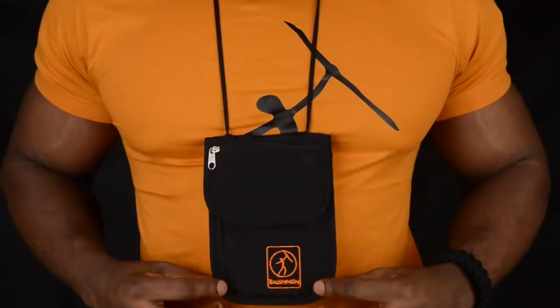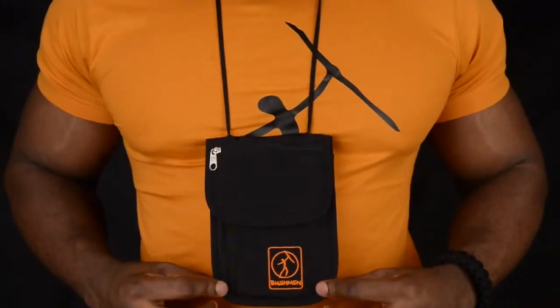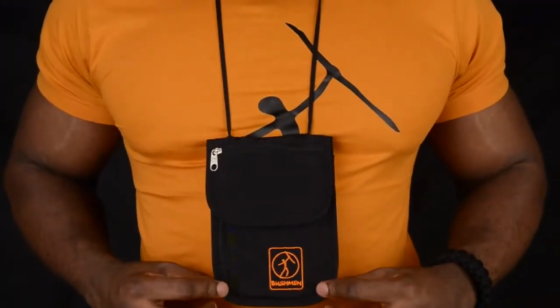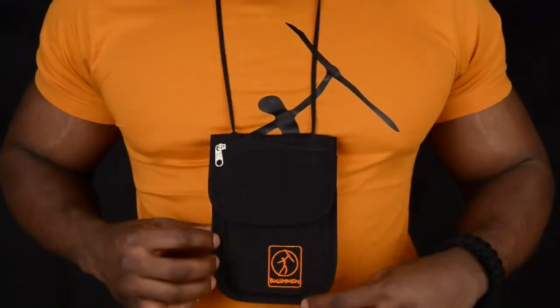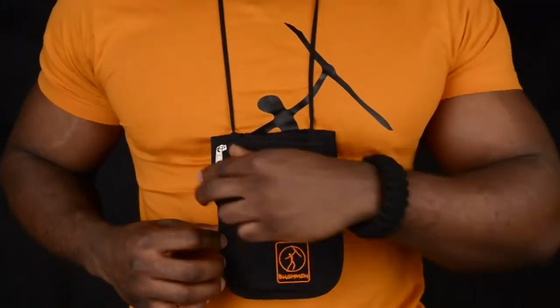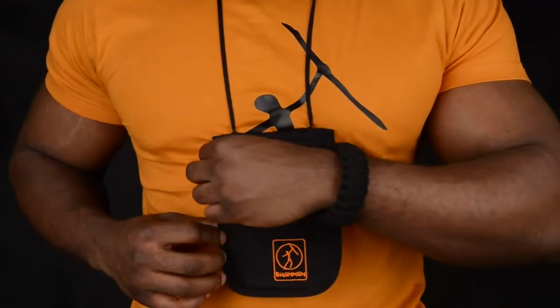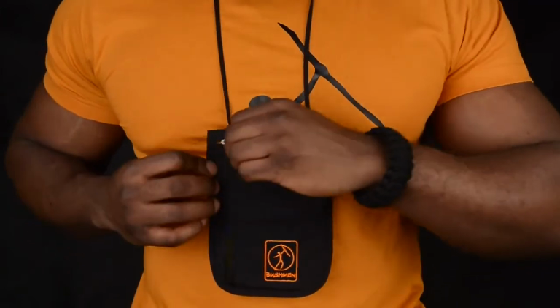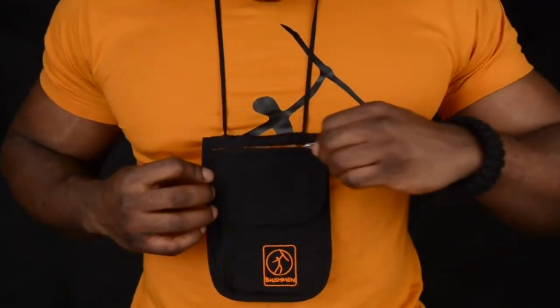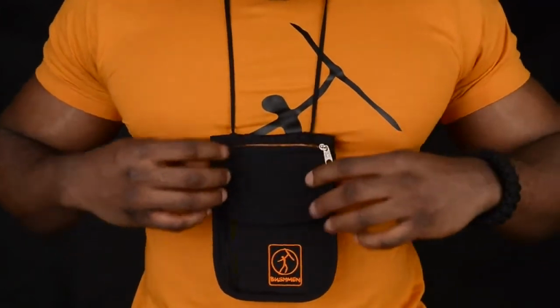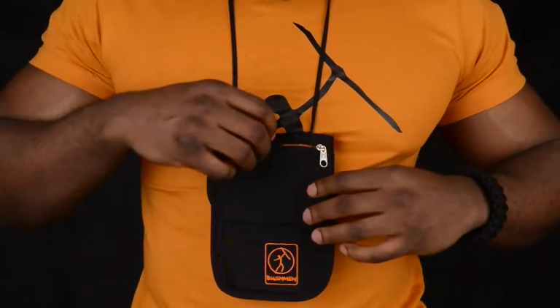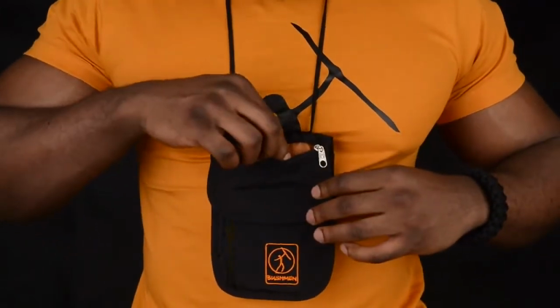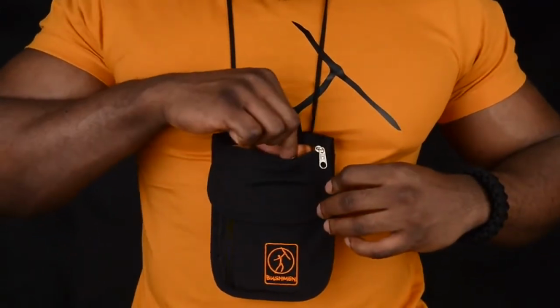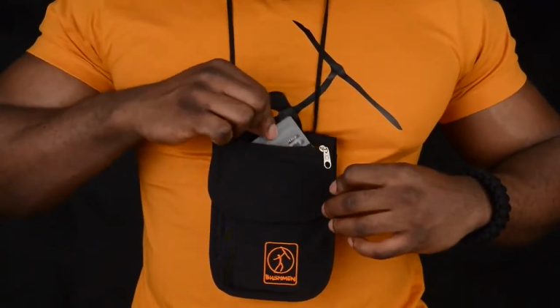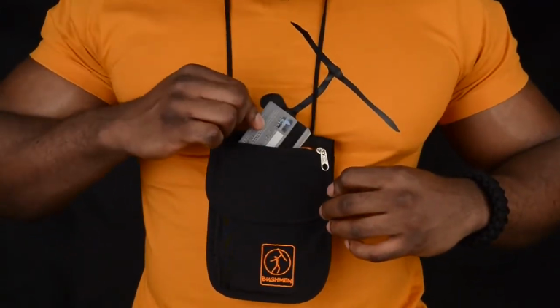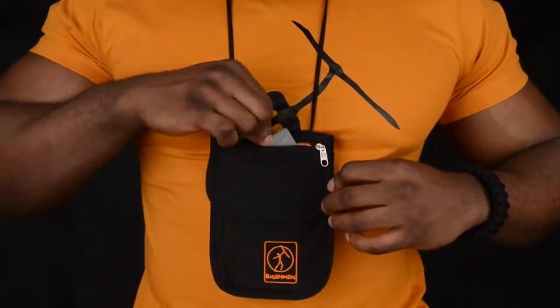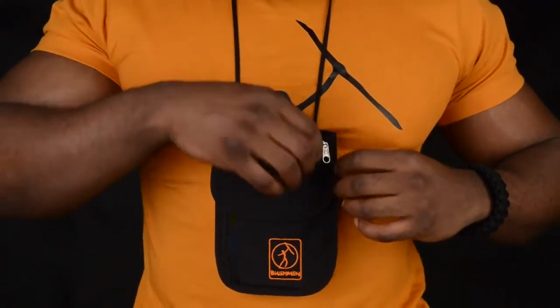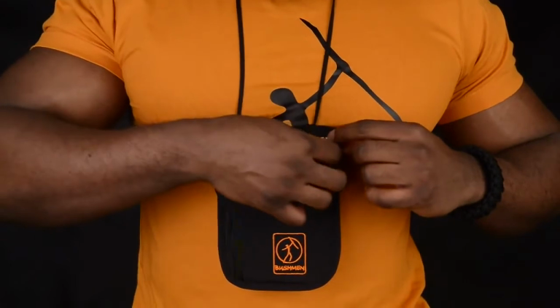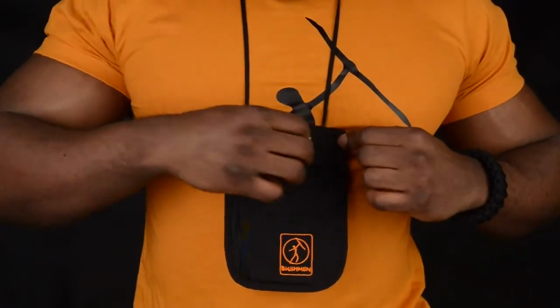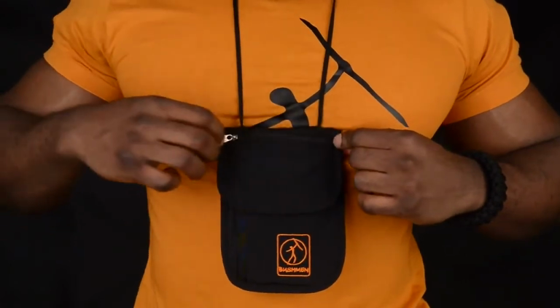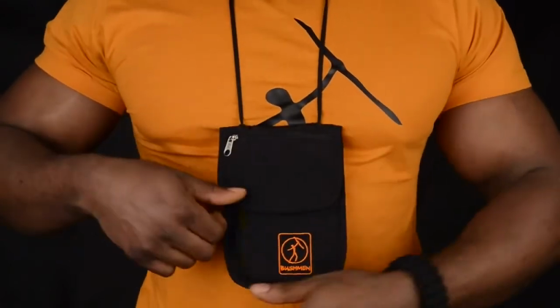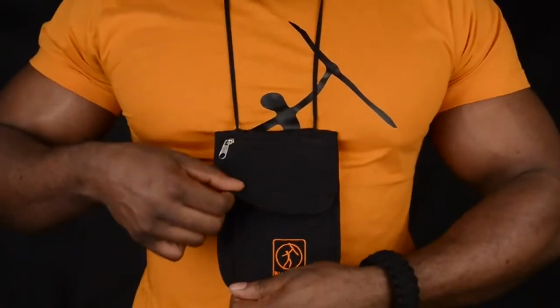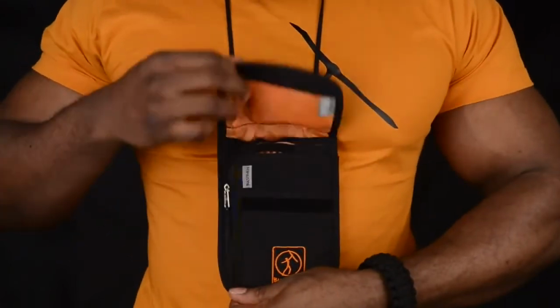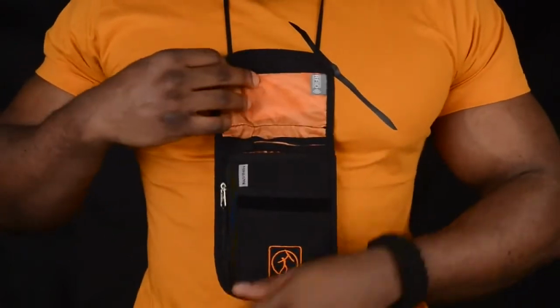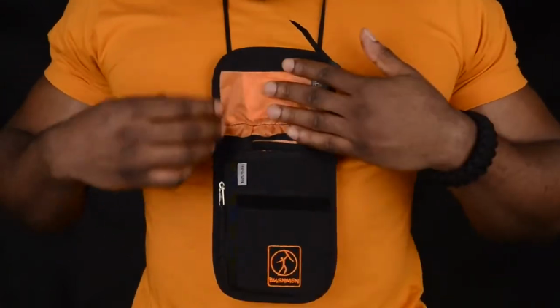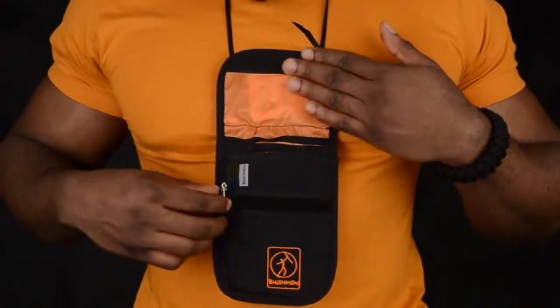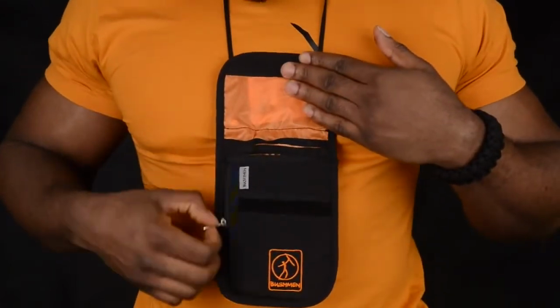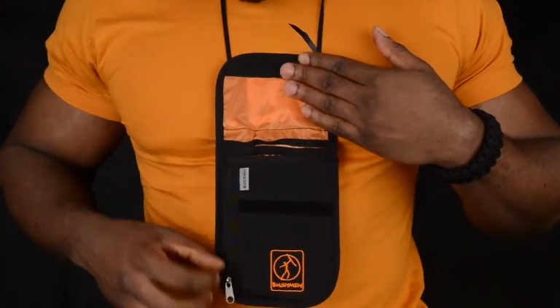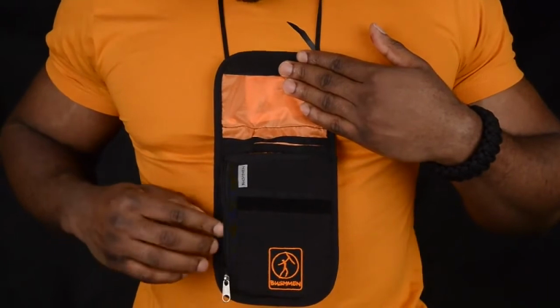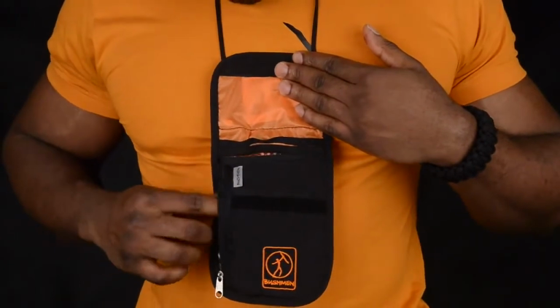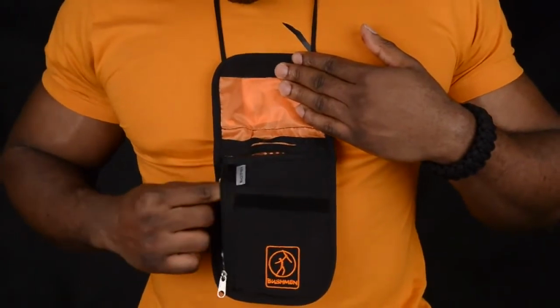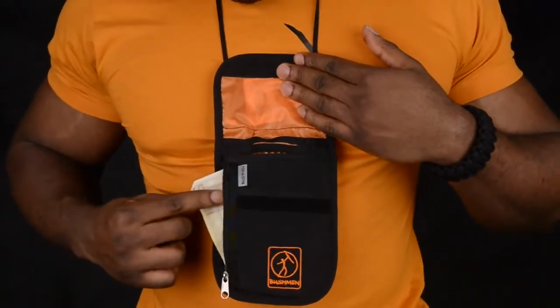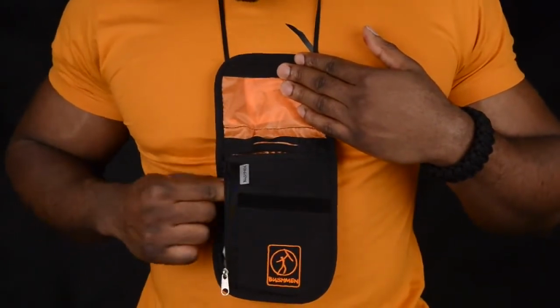Two zip pockets. First, usually dedicated for coins or documents. Under the floor, the second zip pocket is dedicated for banknotes.